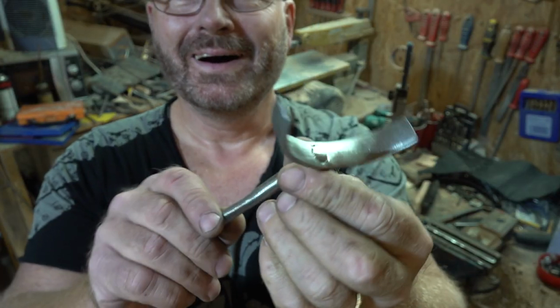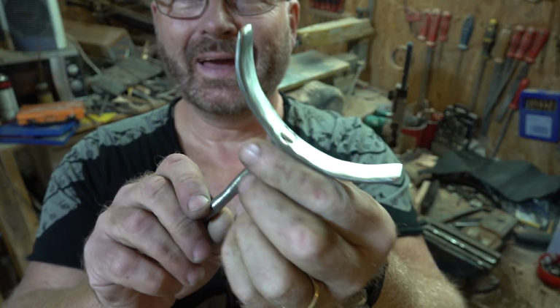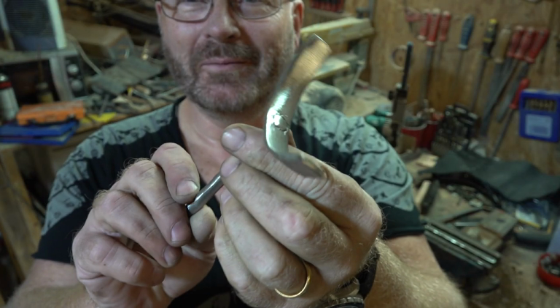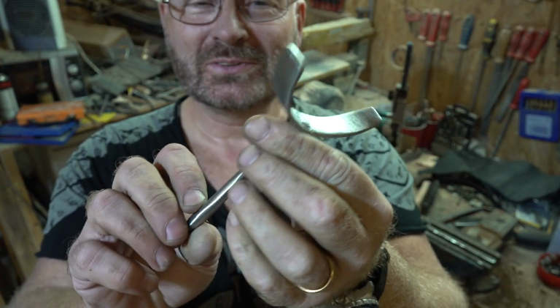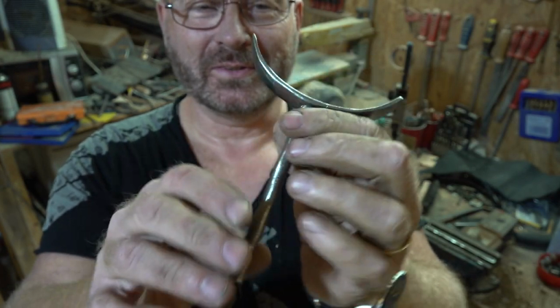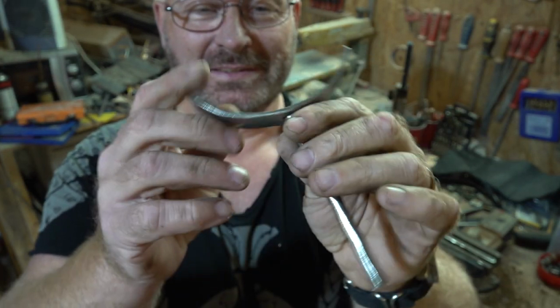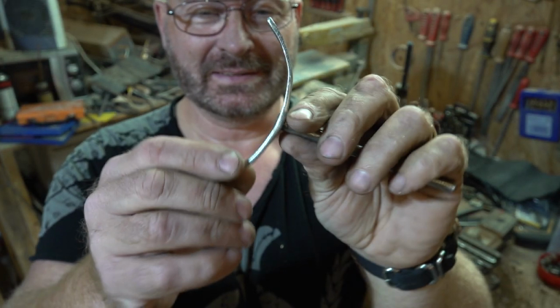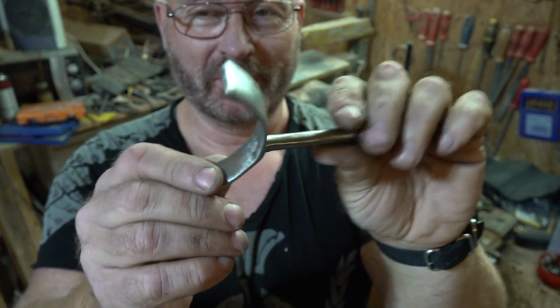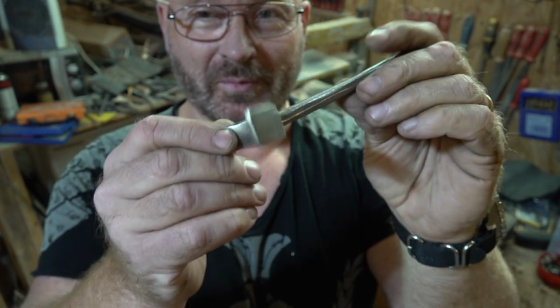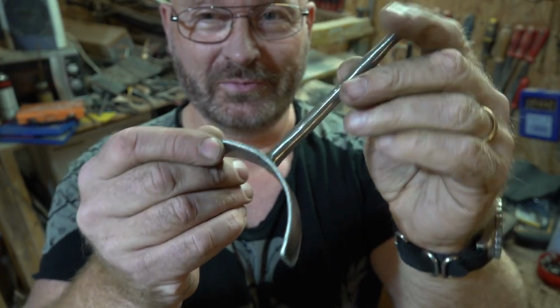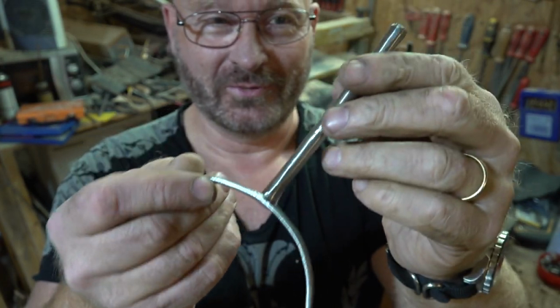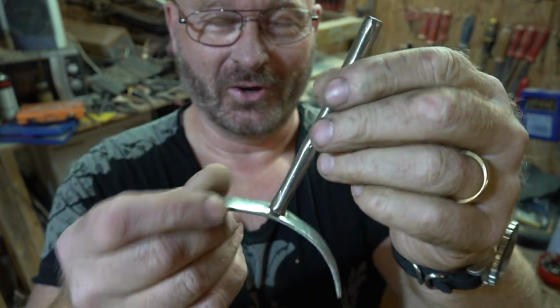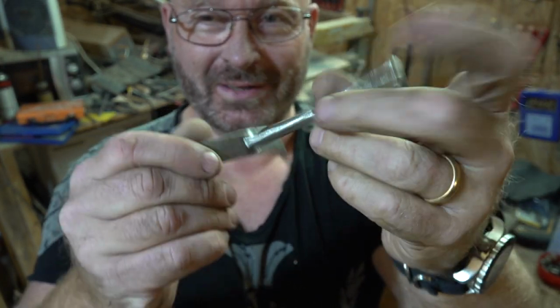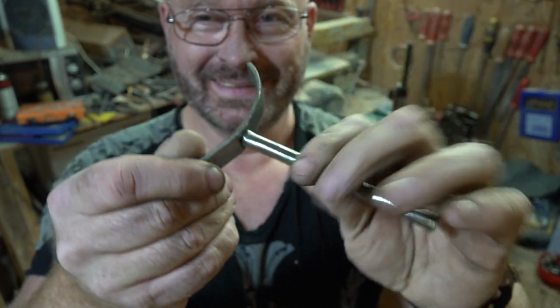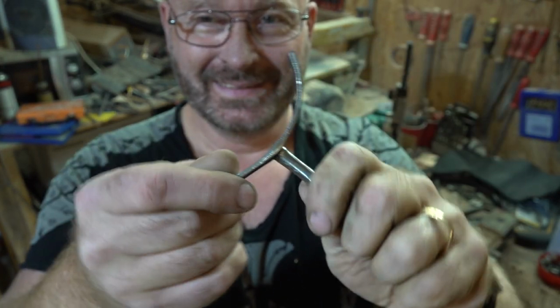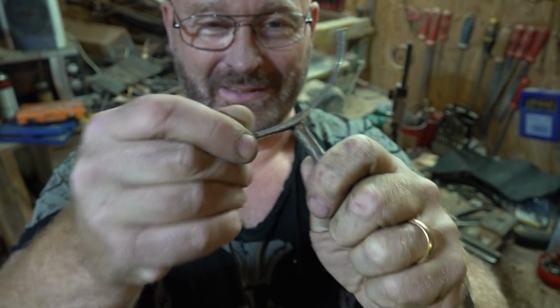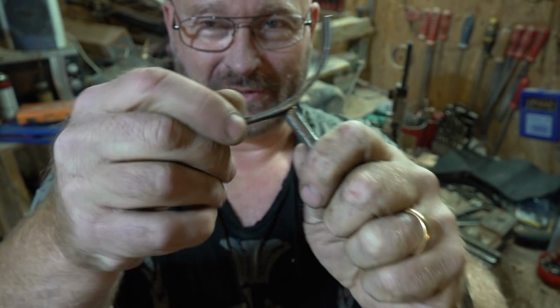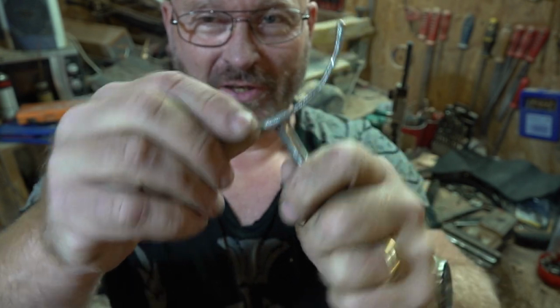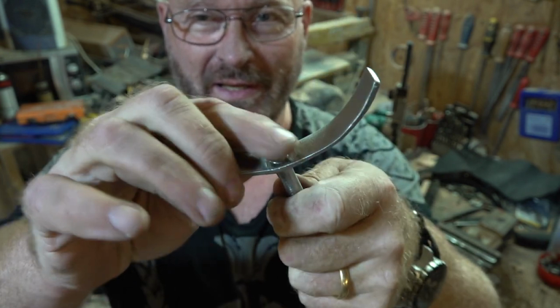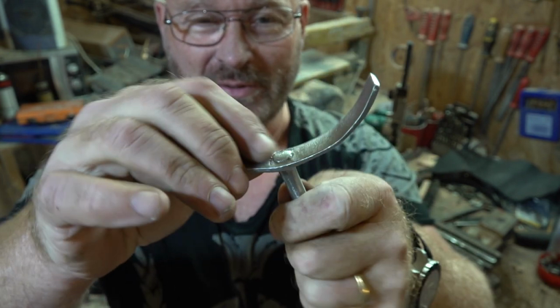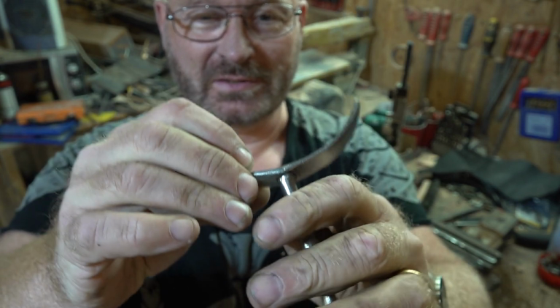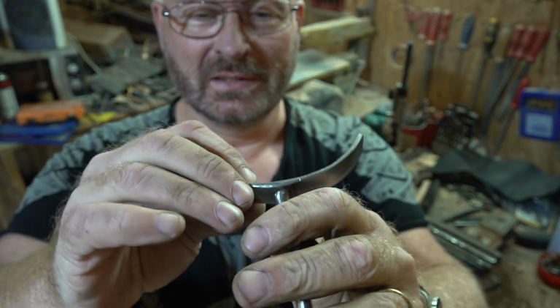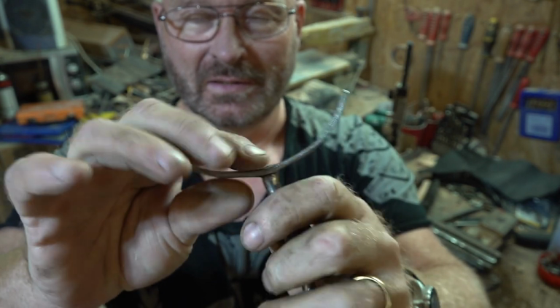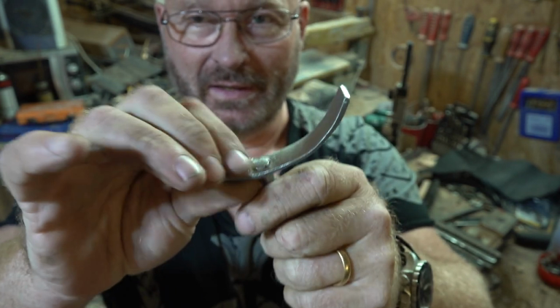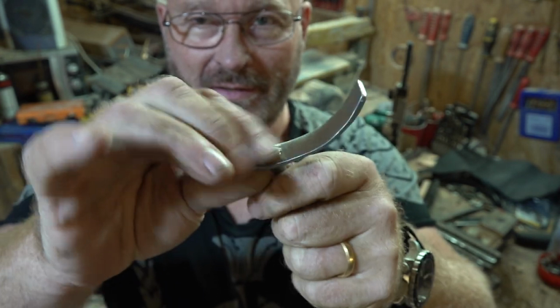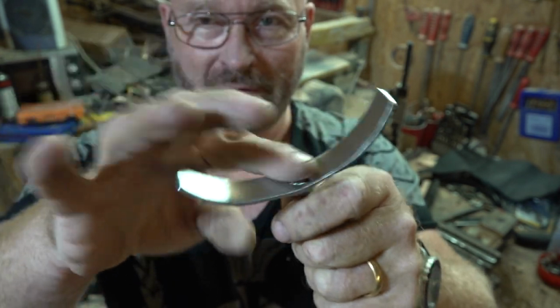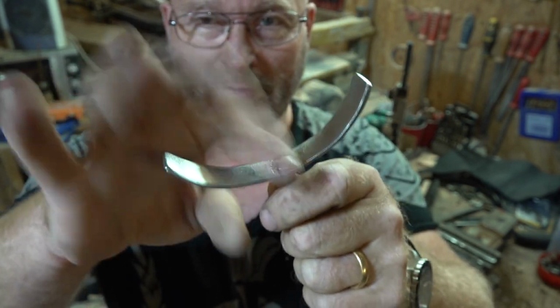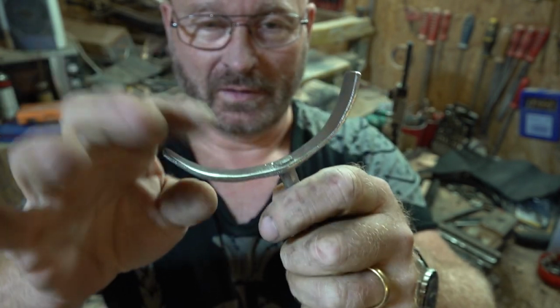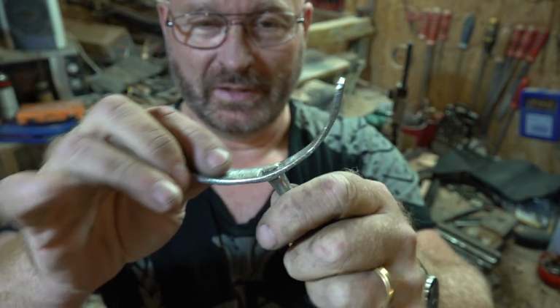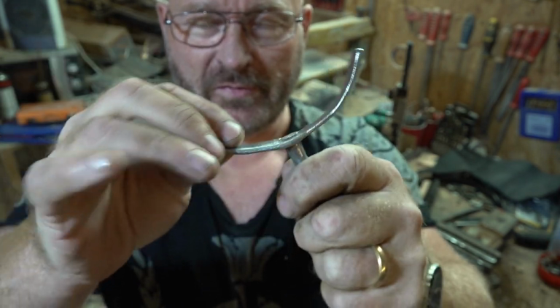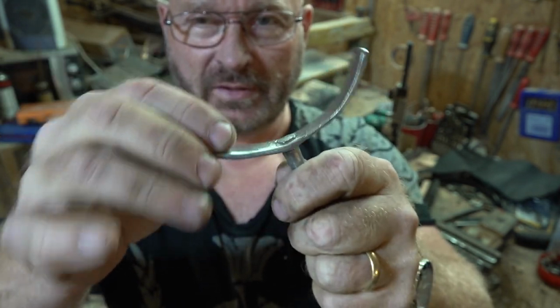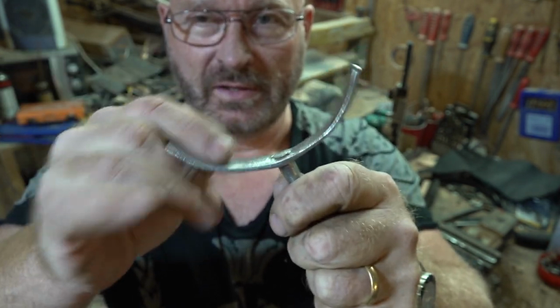Okay, most of the rust has now been removed, if not all. It is very solid again because I re-riveted it here.